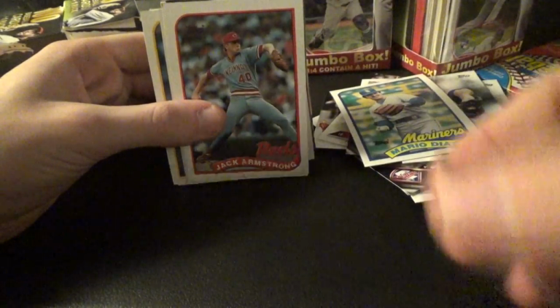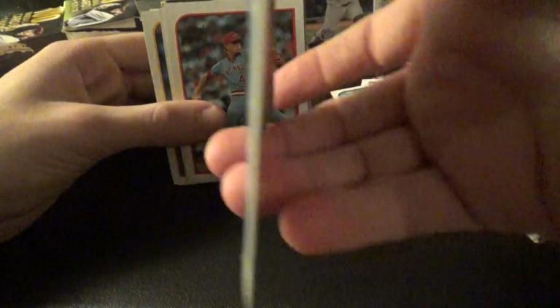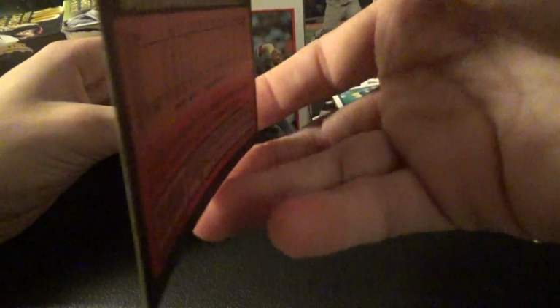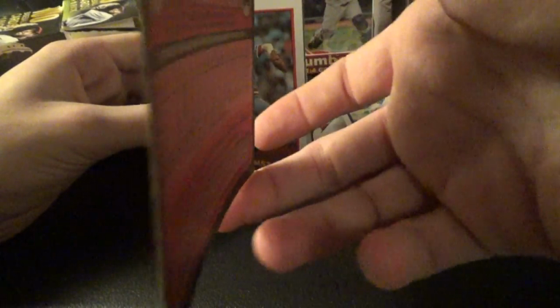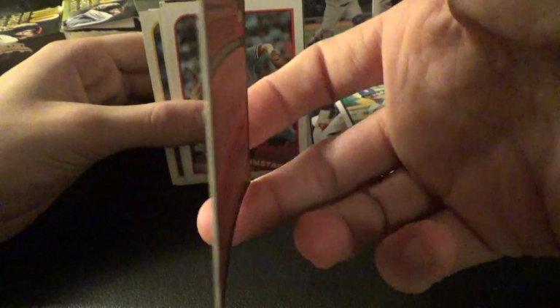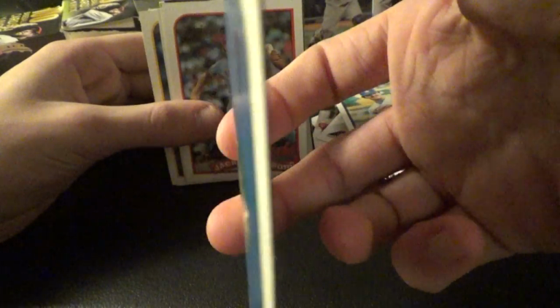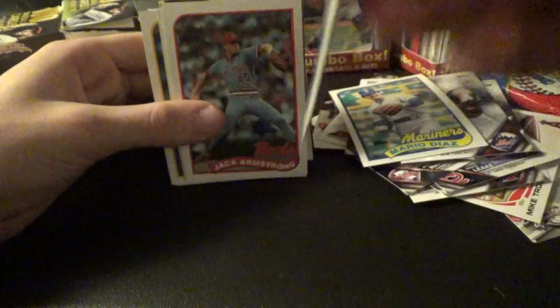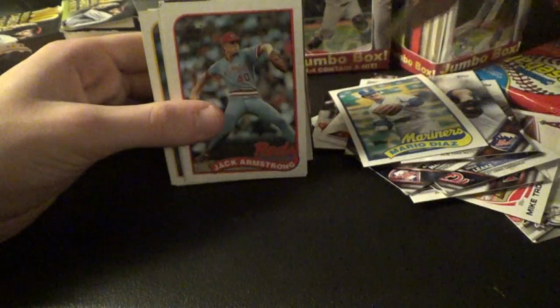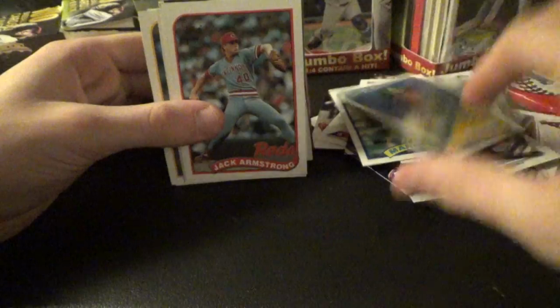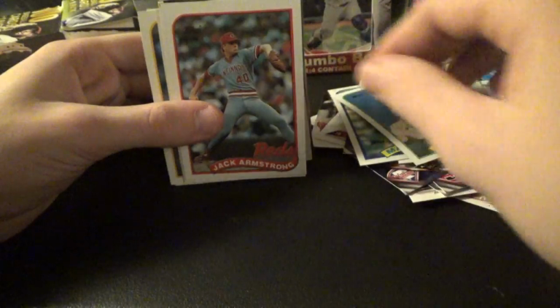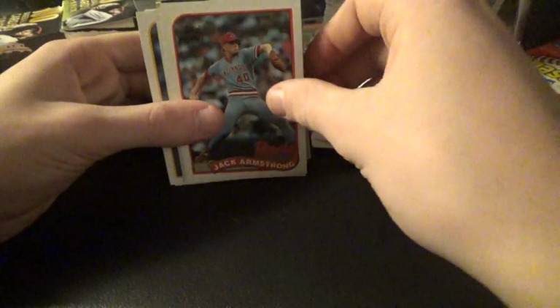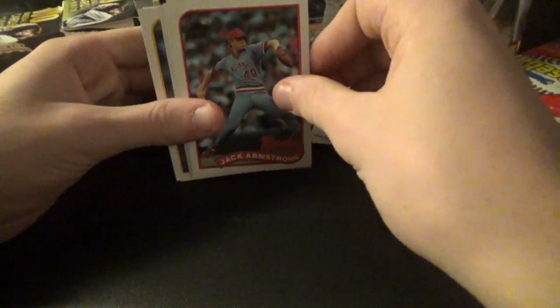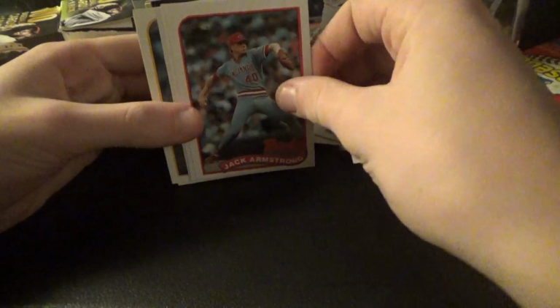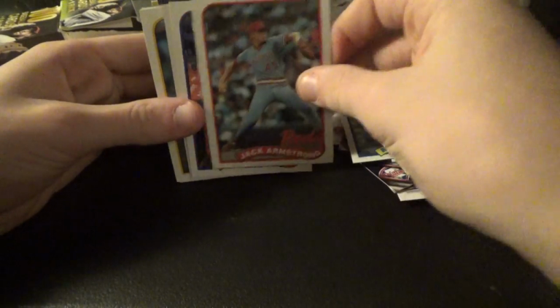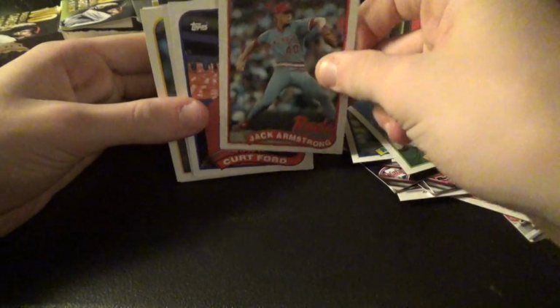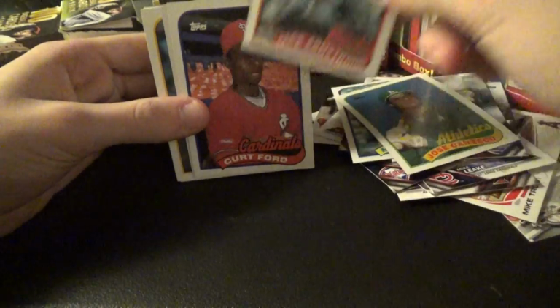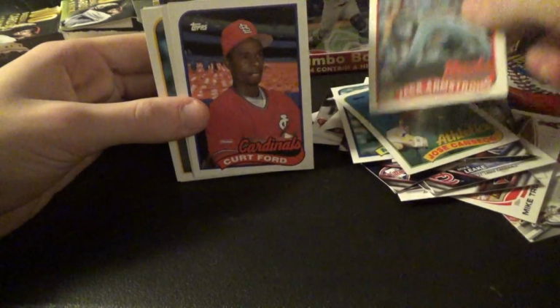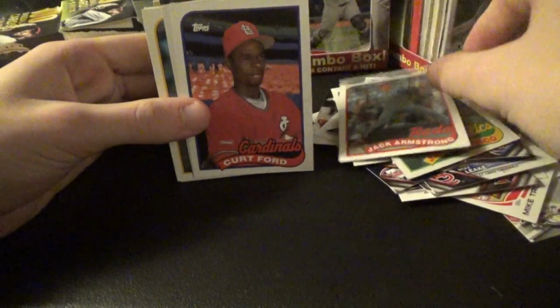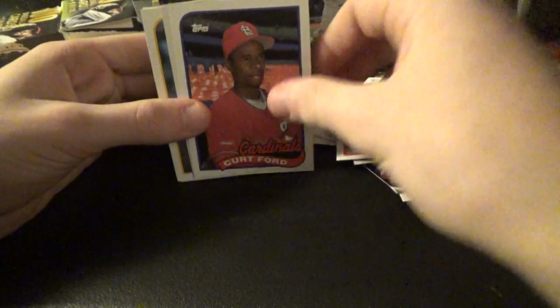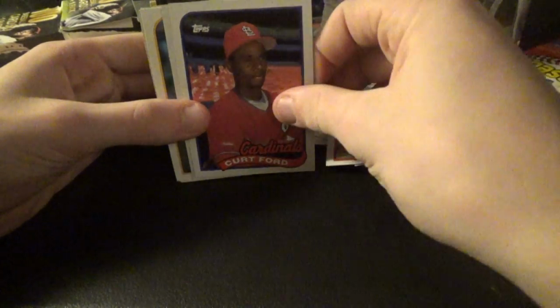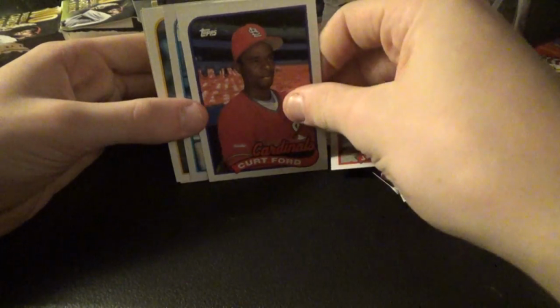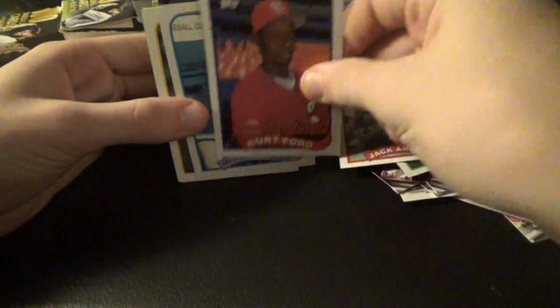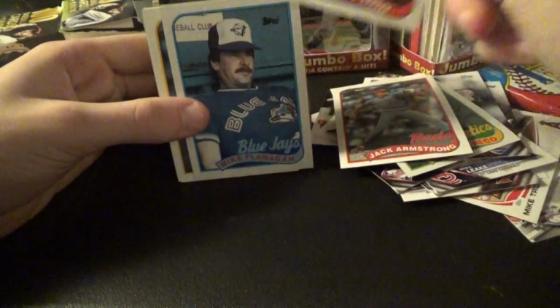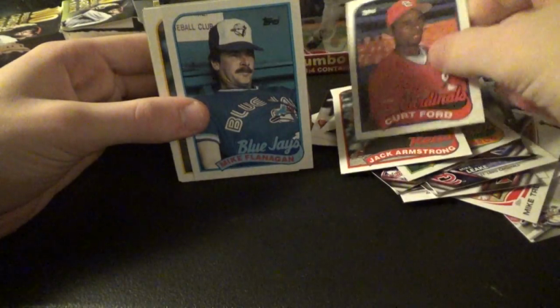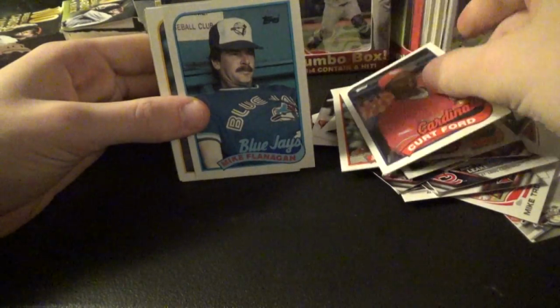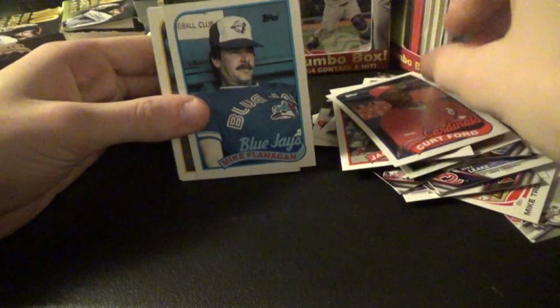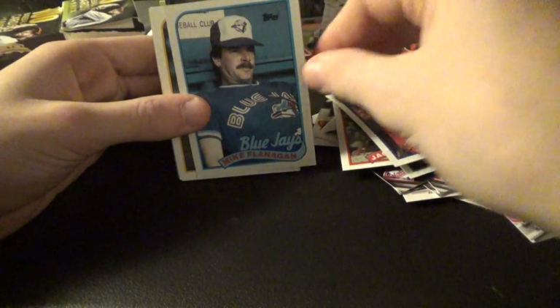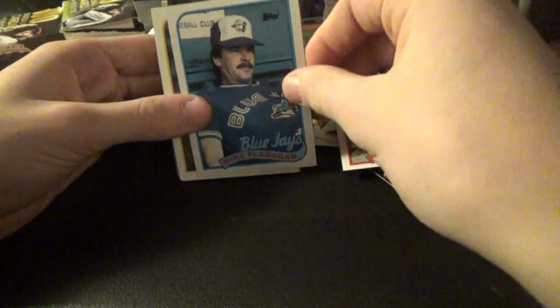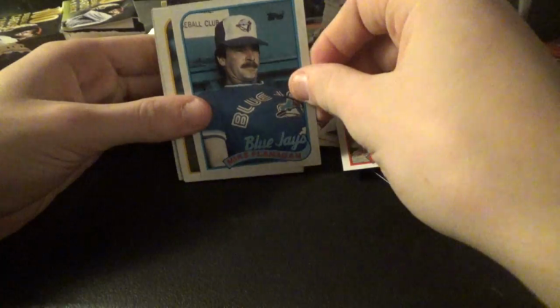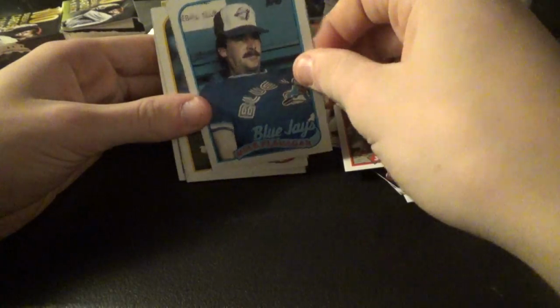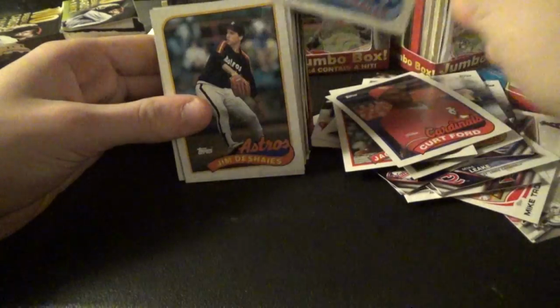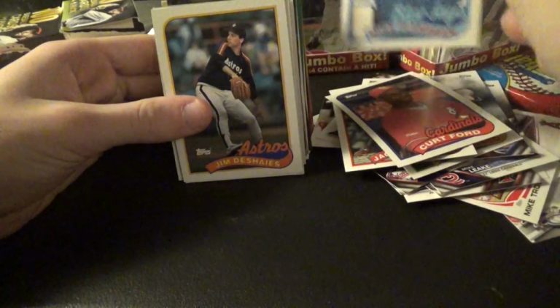Mario Diaz, Jose Canseco — I already have this one but it's not bent like this one. I didn't mean to throw it but you can see it's bent. Jack Armstrong, Kurt Ford, Mike Flanagan.